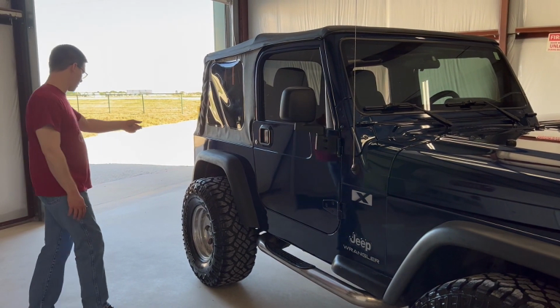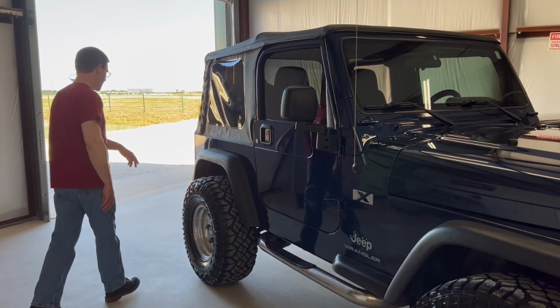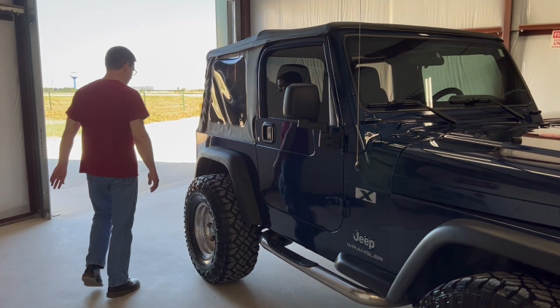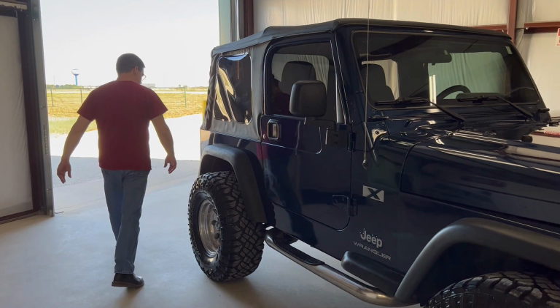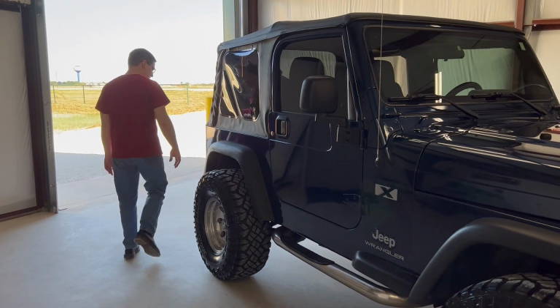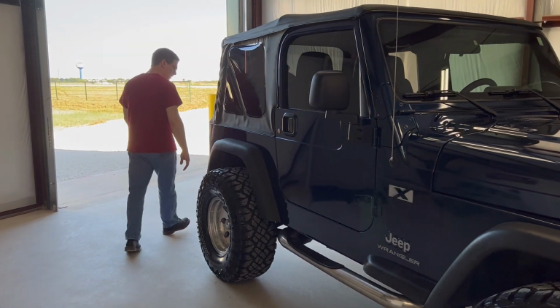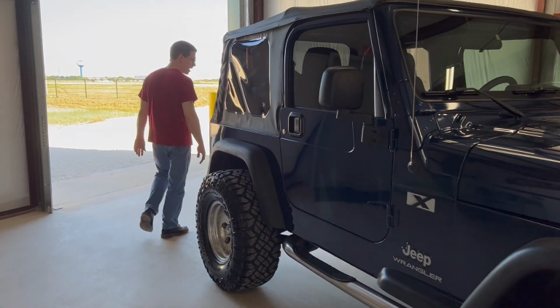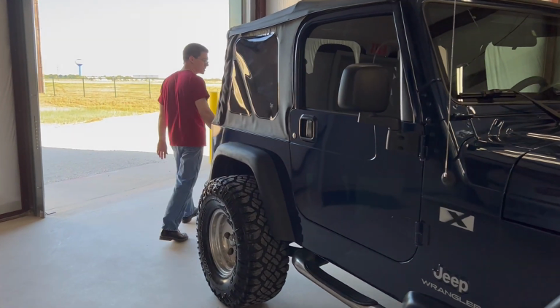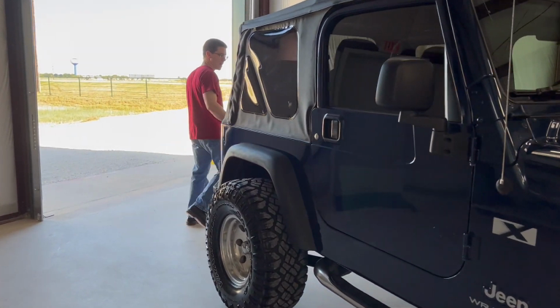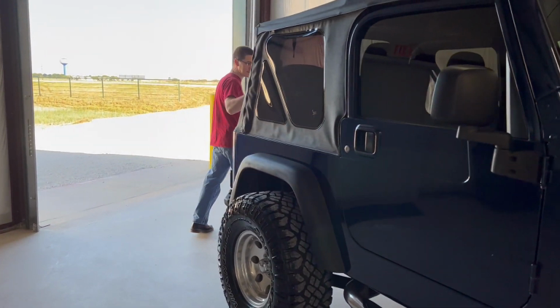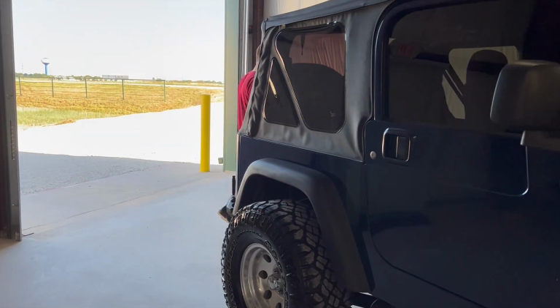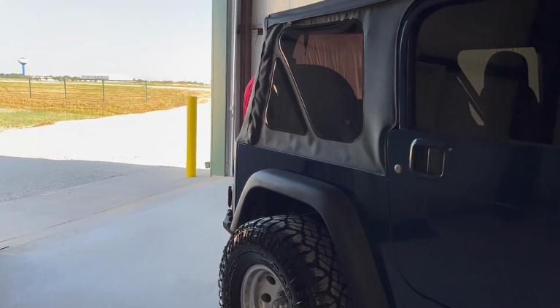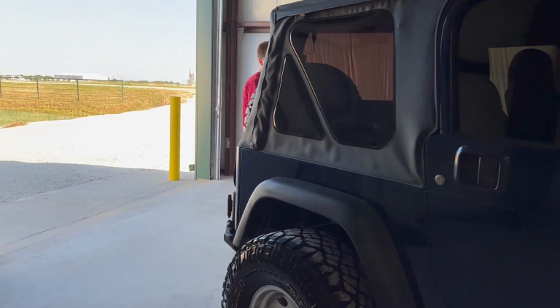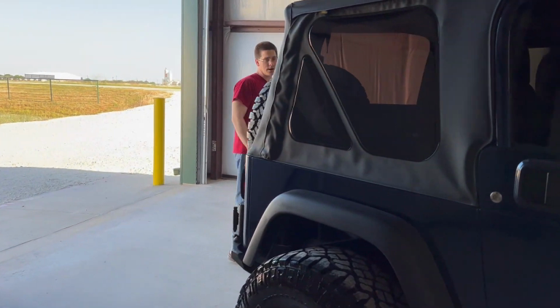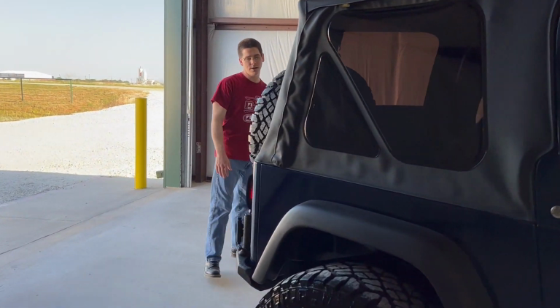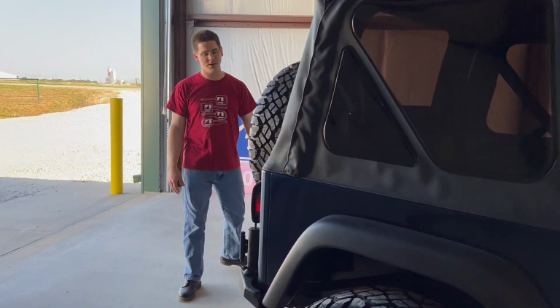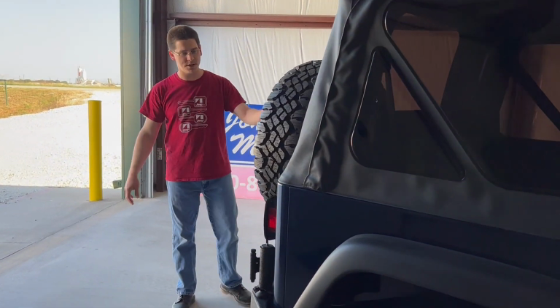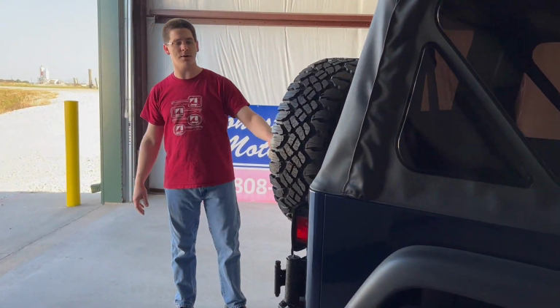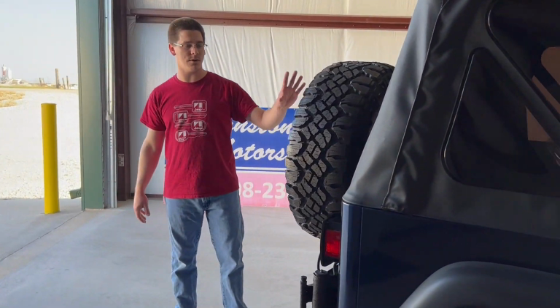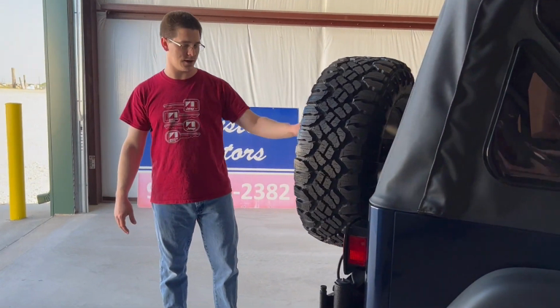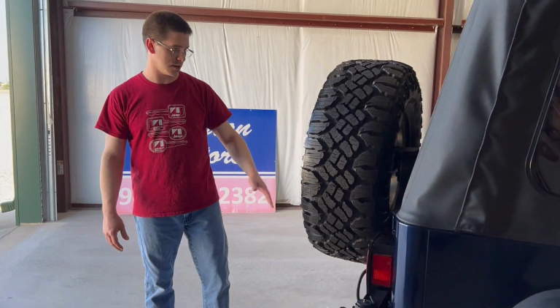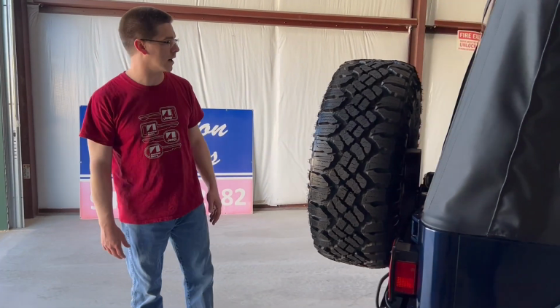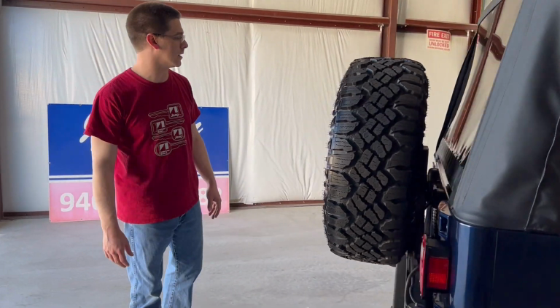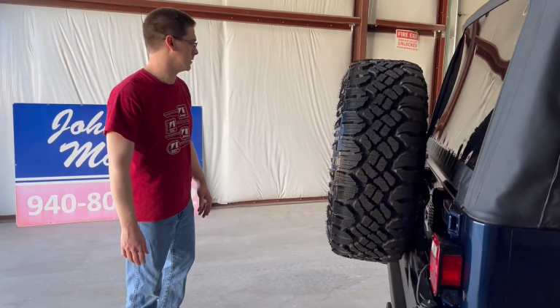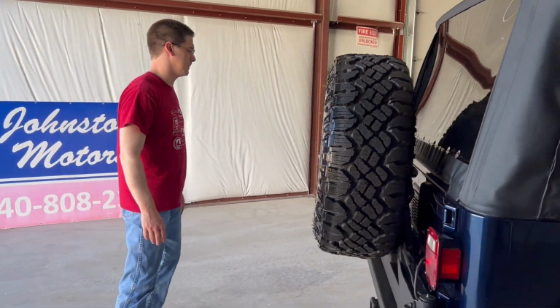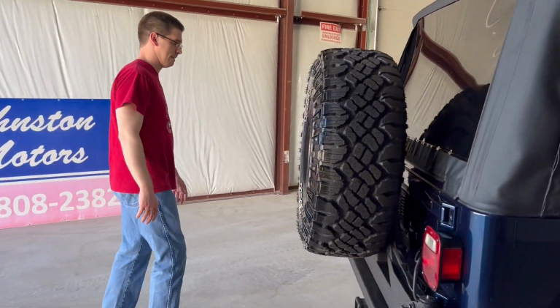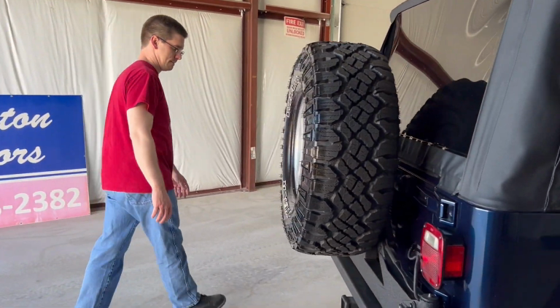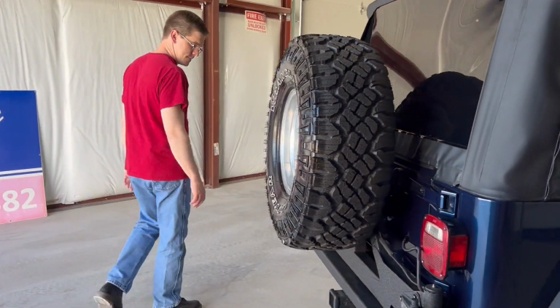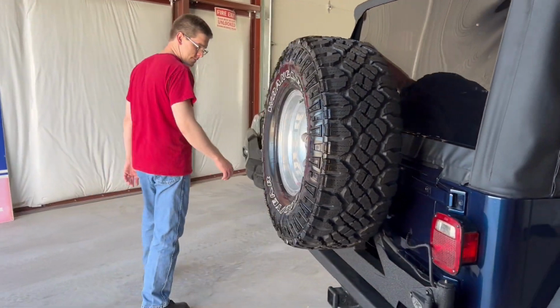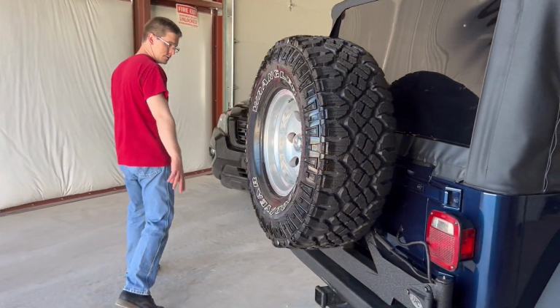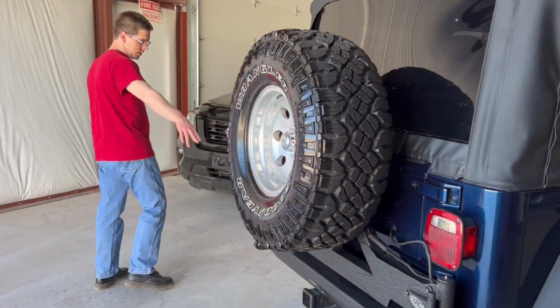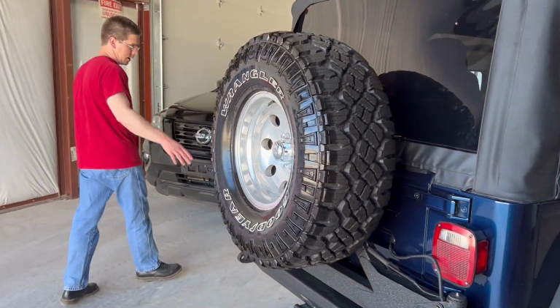It's also got an aftermarket rear bumper, and obviously an aftermarket rear tire carrier for these big tires that won't fit on the stock carrier. And there's a trailer hitch on it as well.